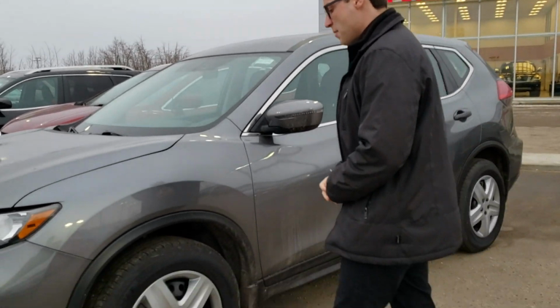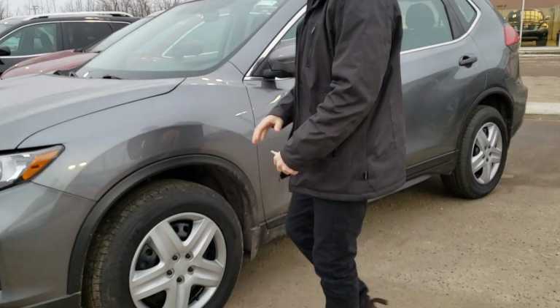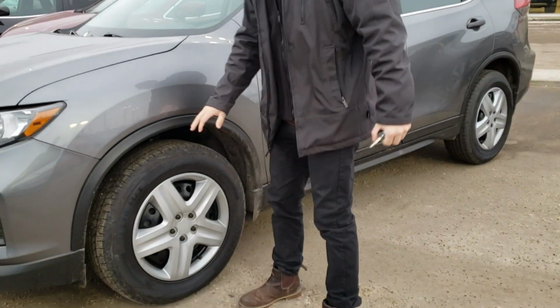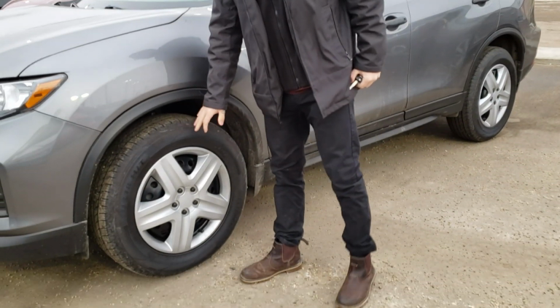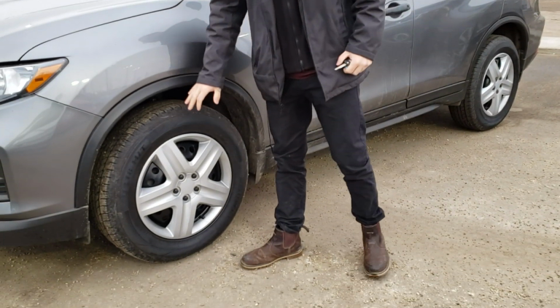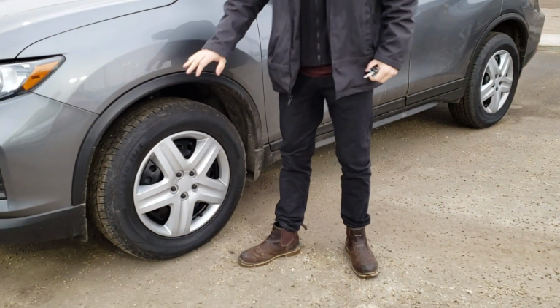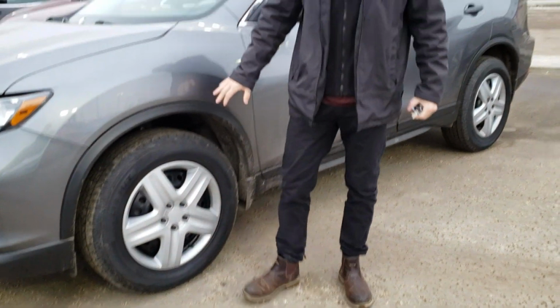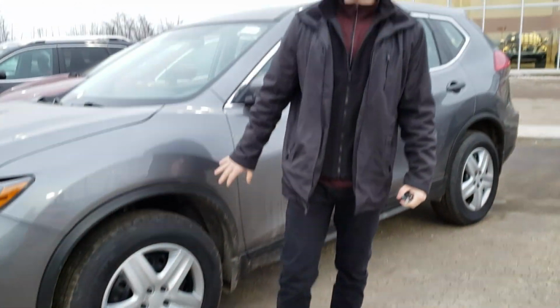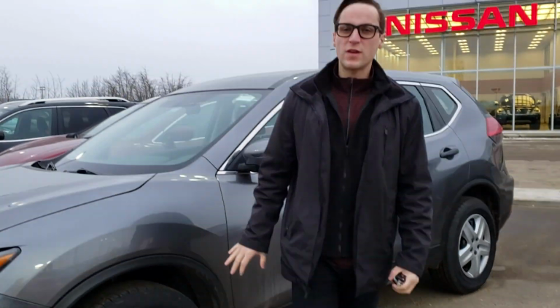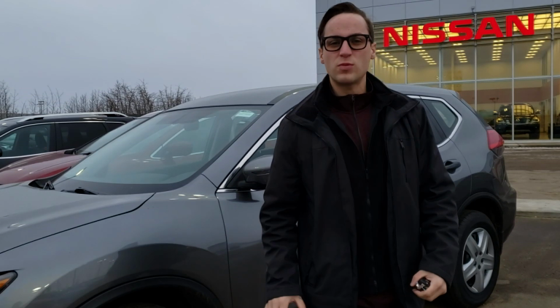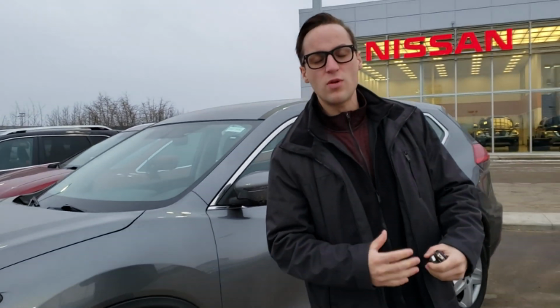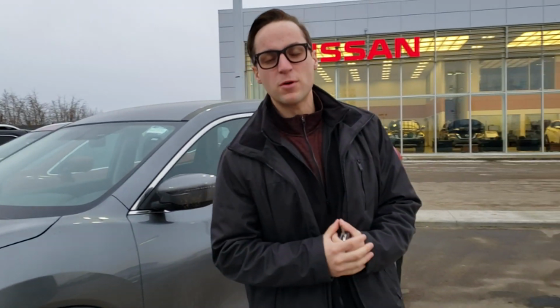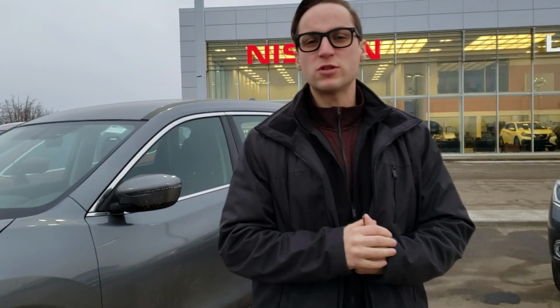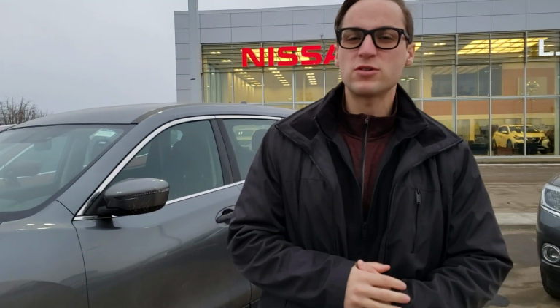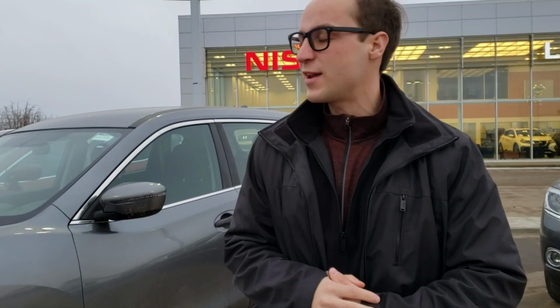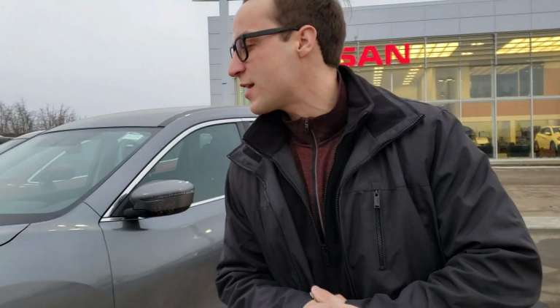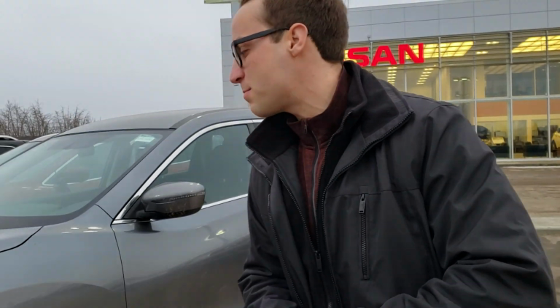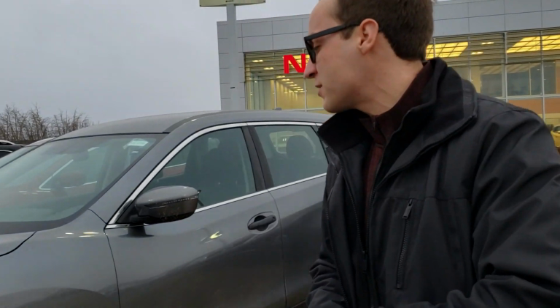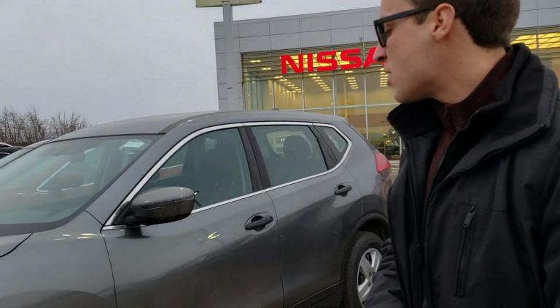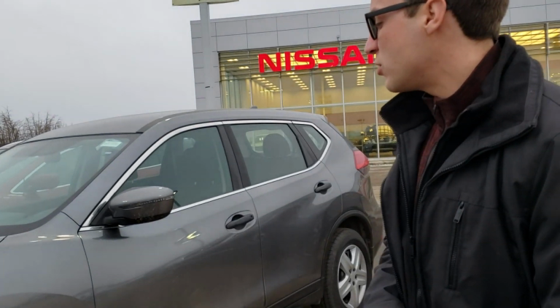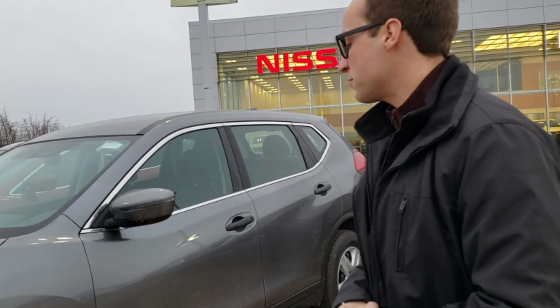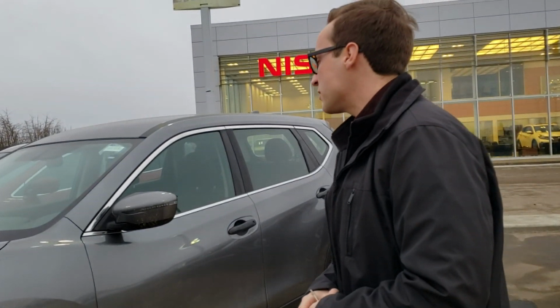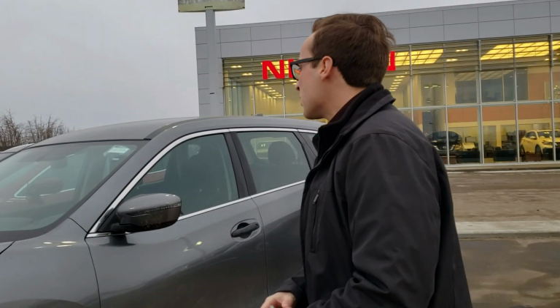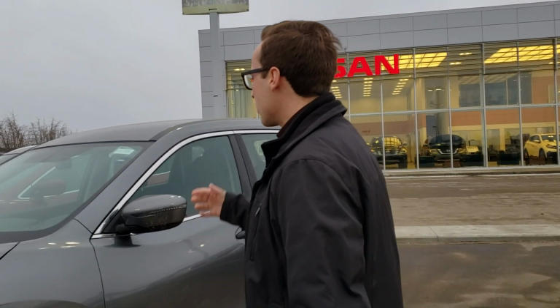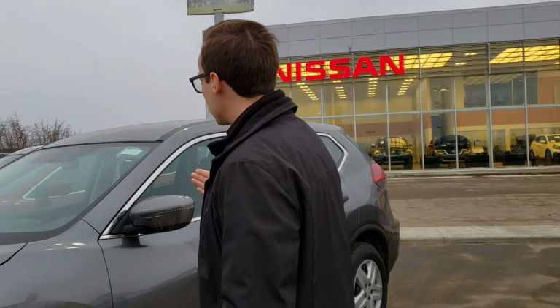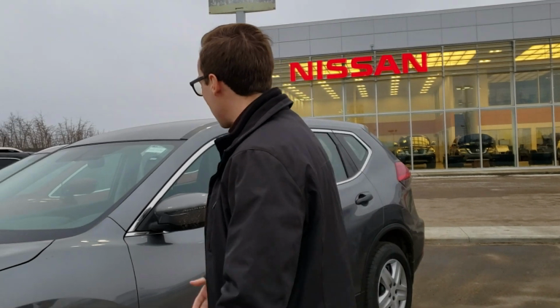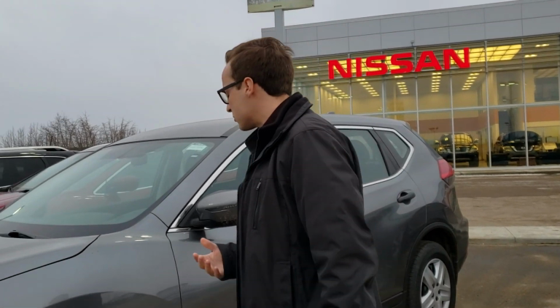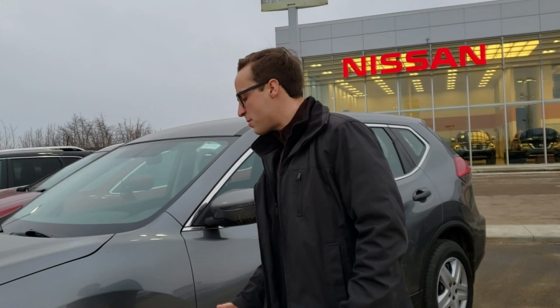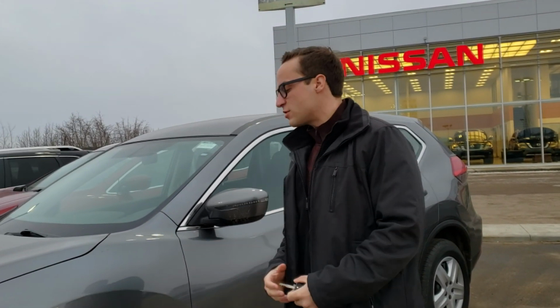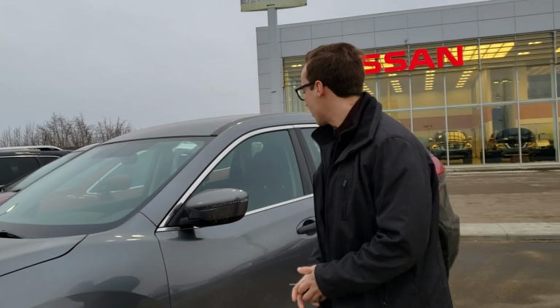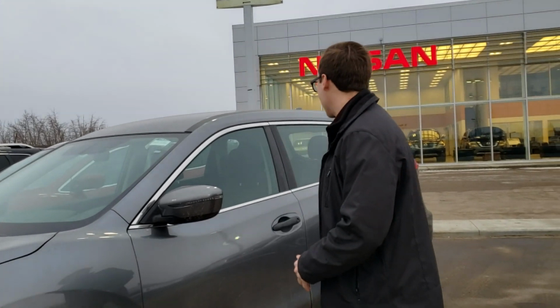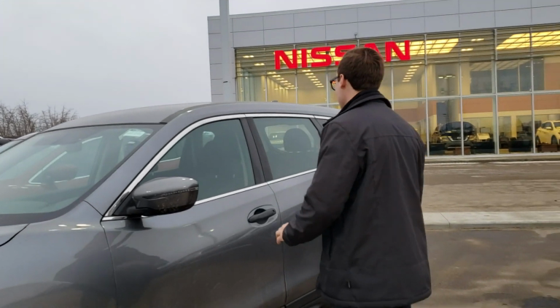All-season tires right here. Now with these pre-owned vehicles we do have to put them through inspection, so anything that doesn't pass we do have to replace, including the windshield, tires, brake pads, all that fun stuff.